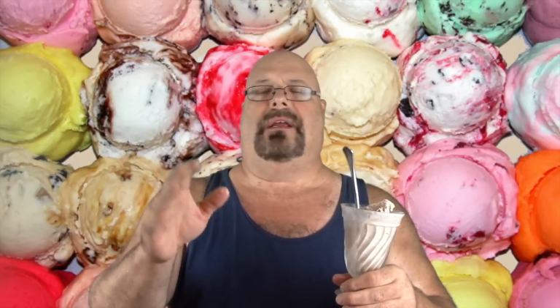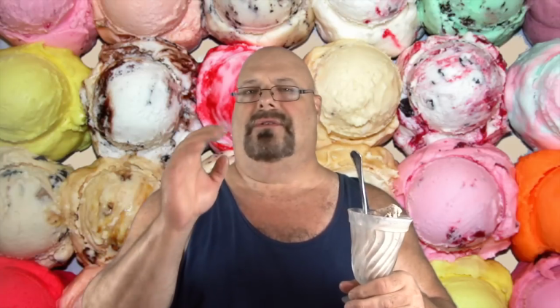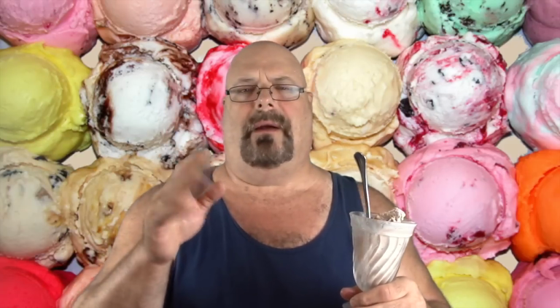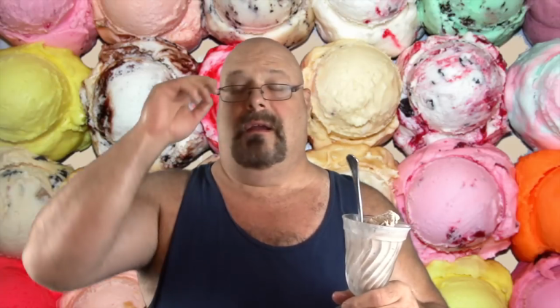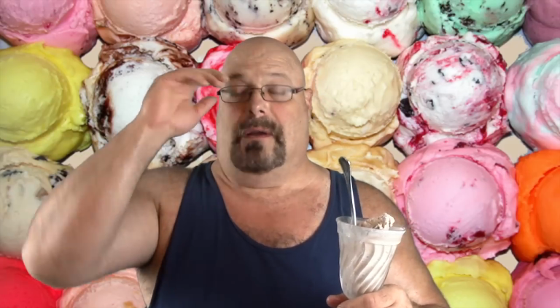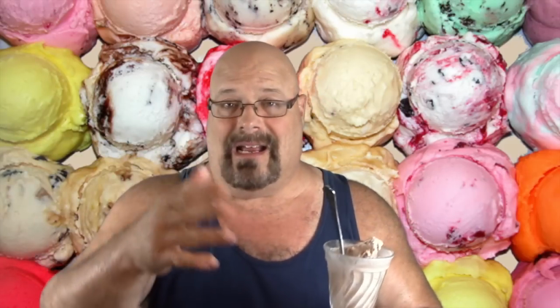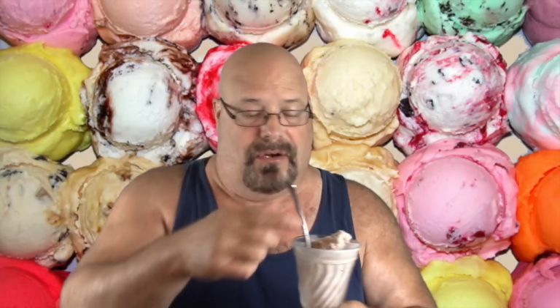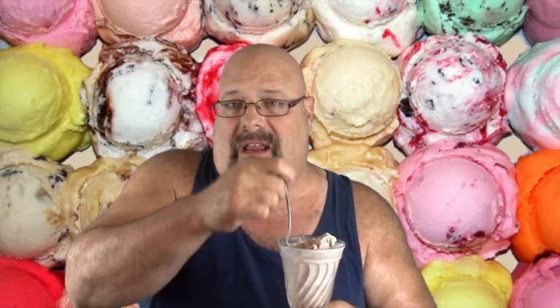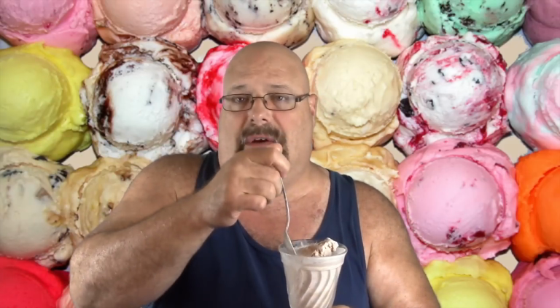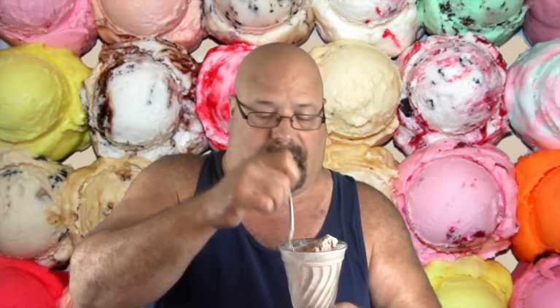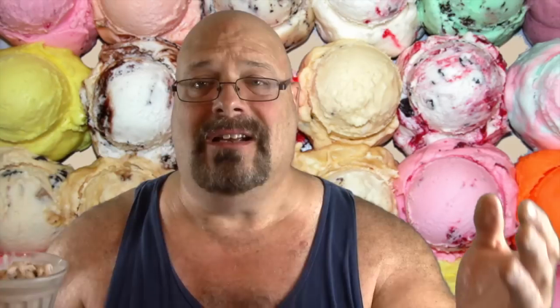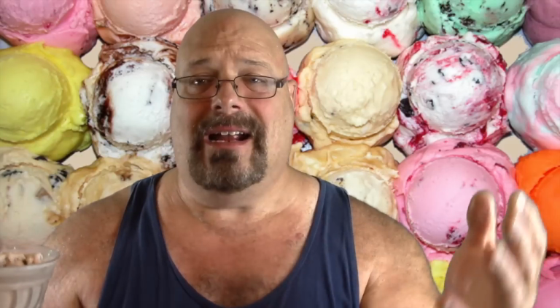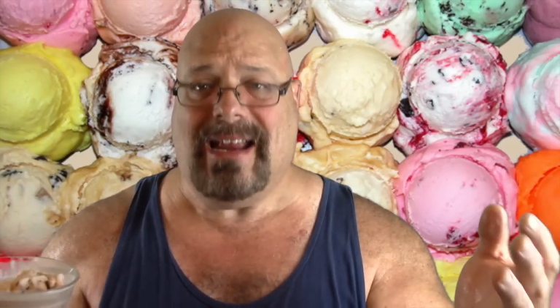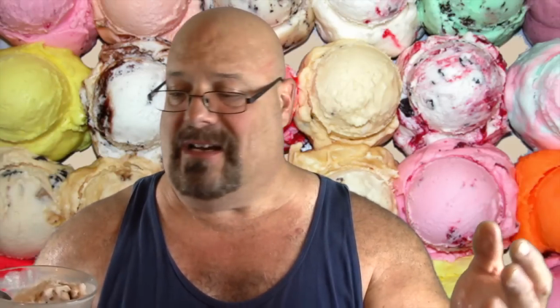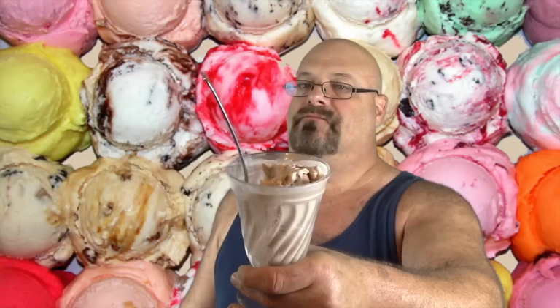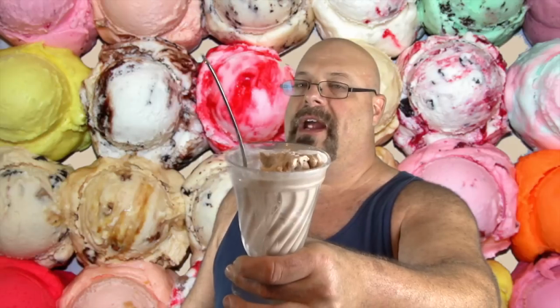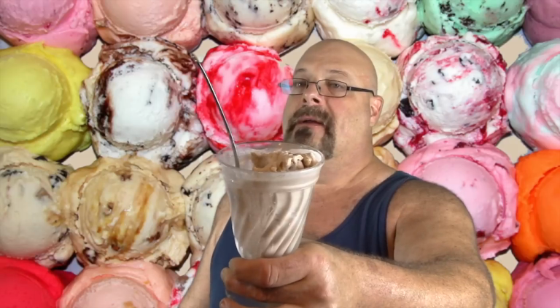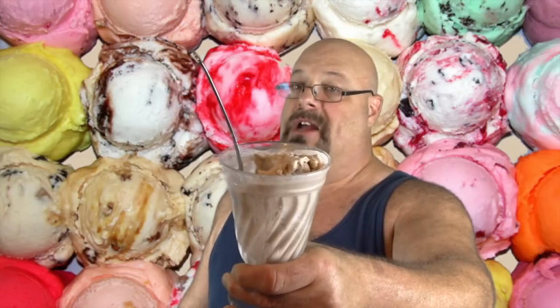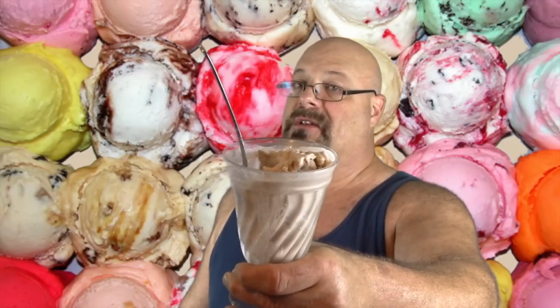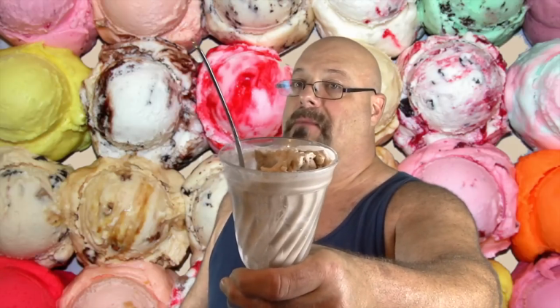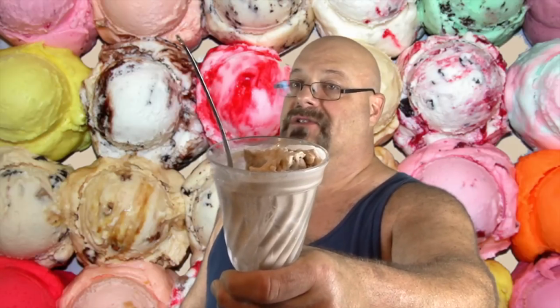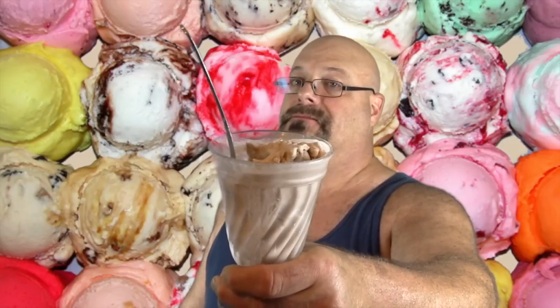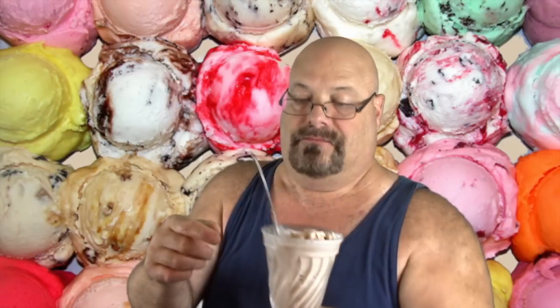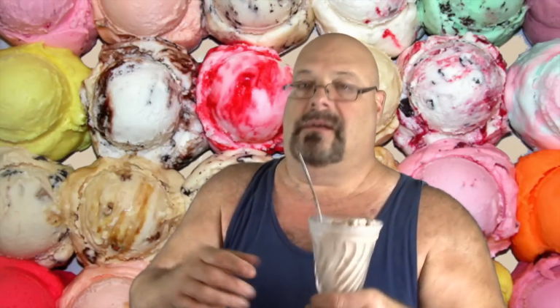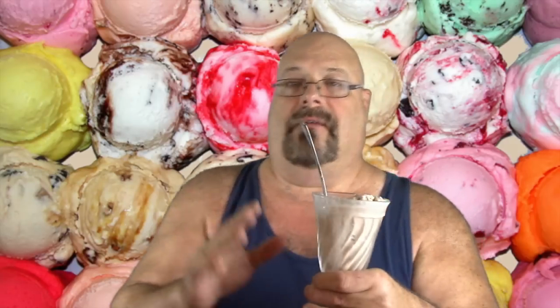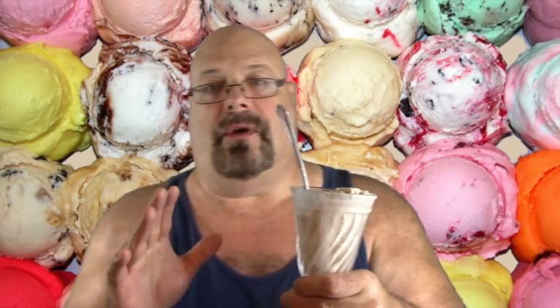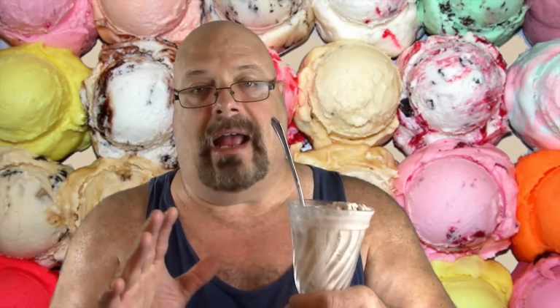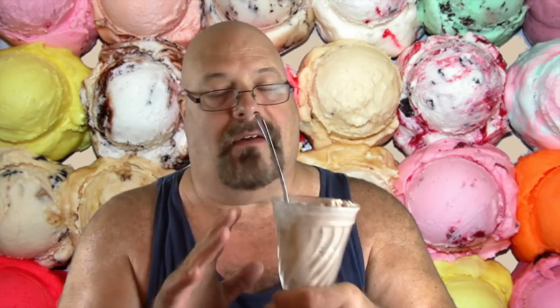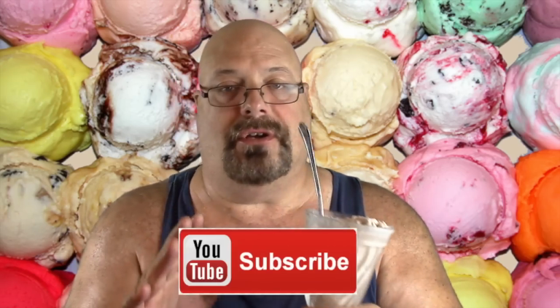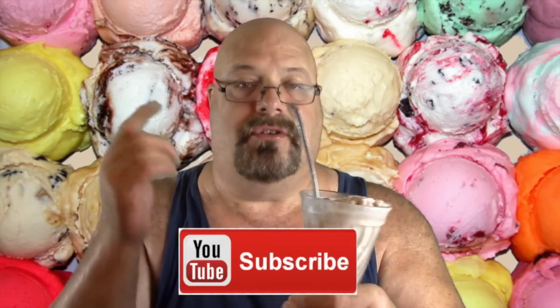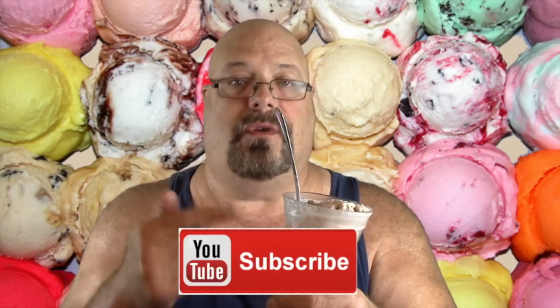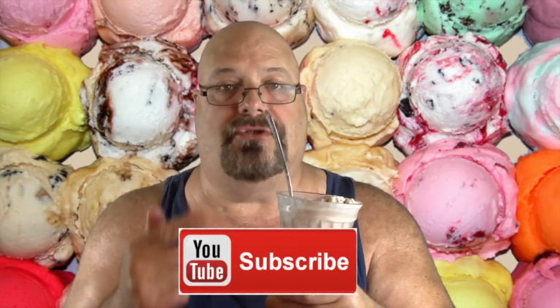Peach, strawberry, banana — you can do anything you want, be creative with it. It's that easy. Homemade ice cream in Ziploc baggies. If you don't do any of the hacks that I've ever shown you, this is the one you want to try.